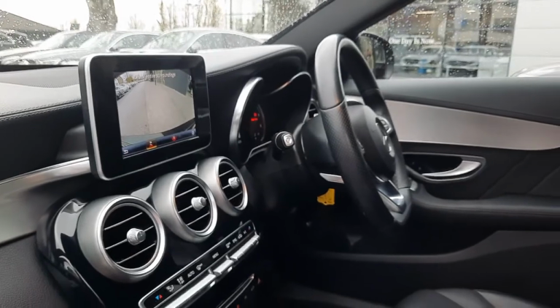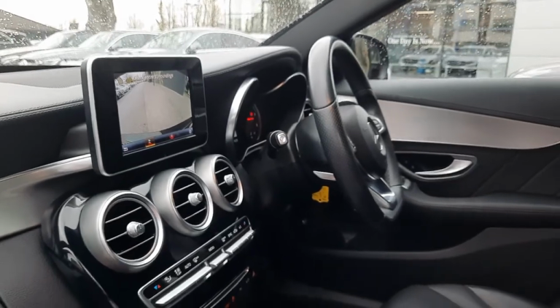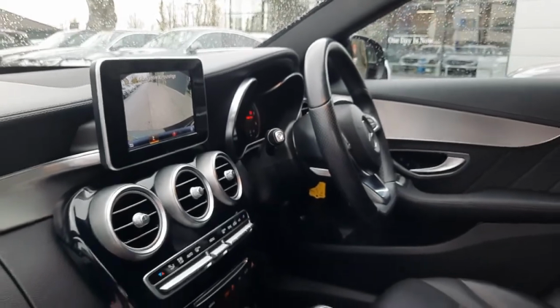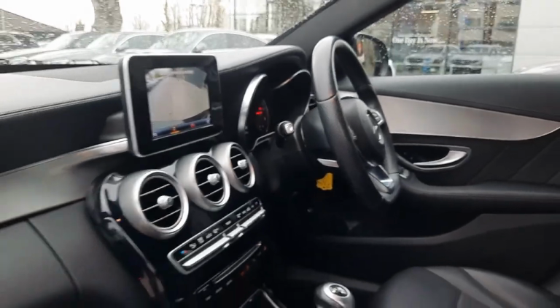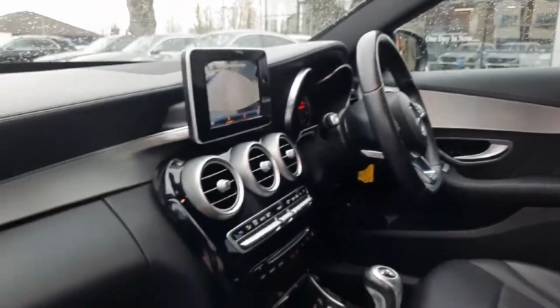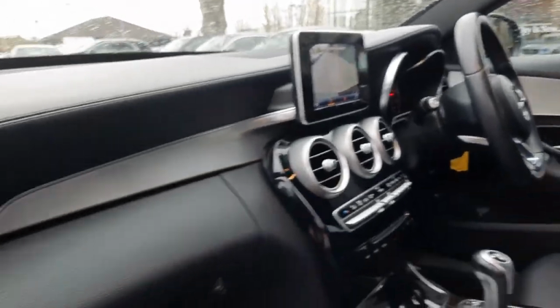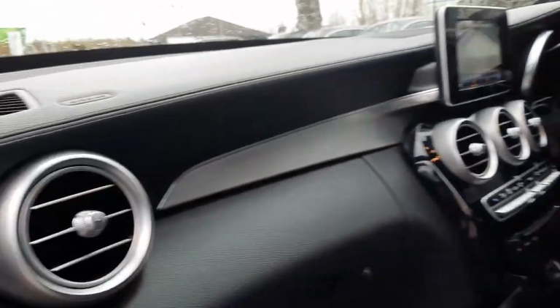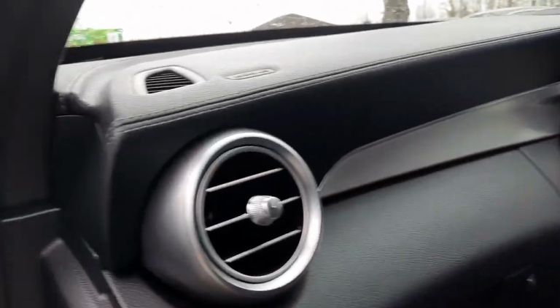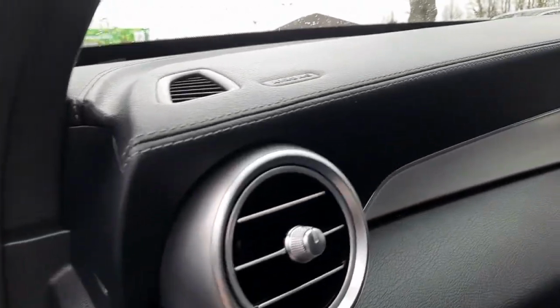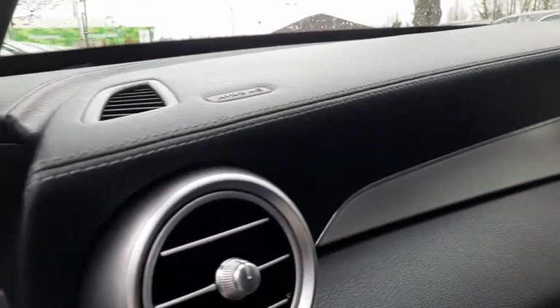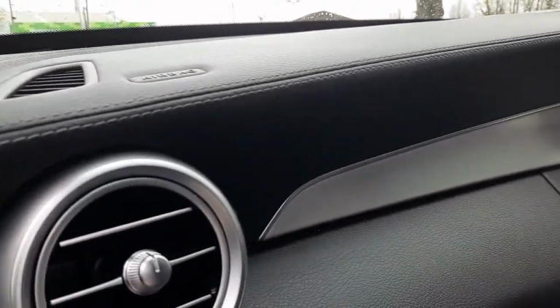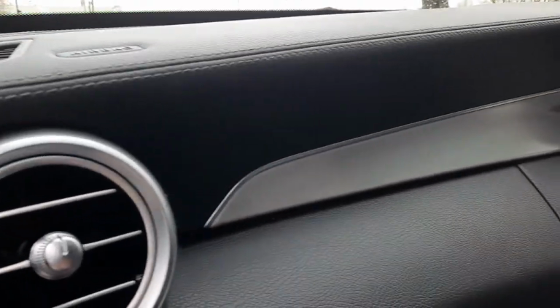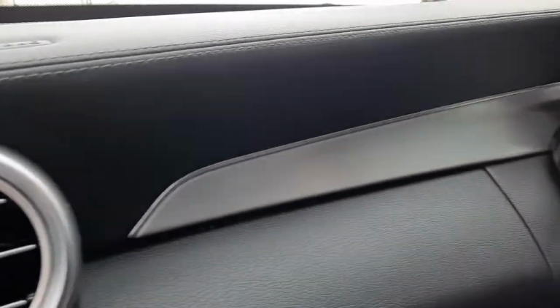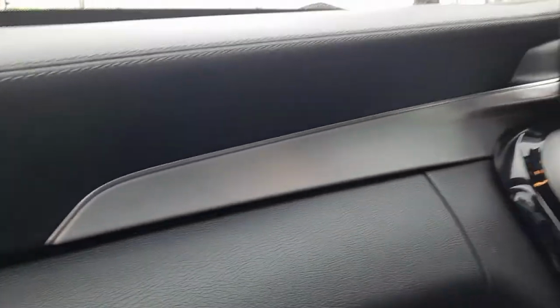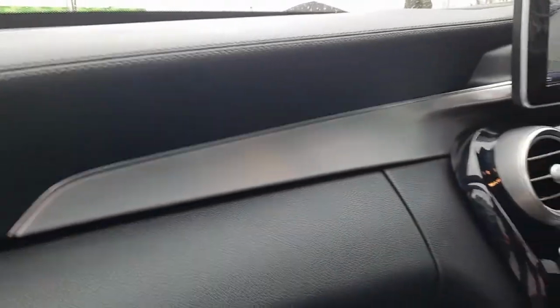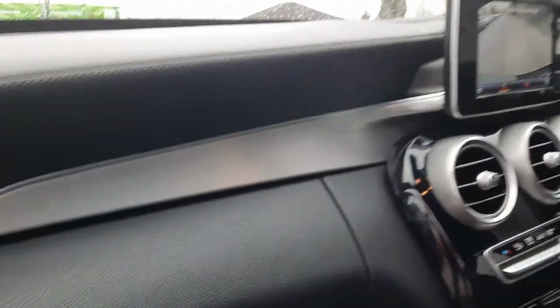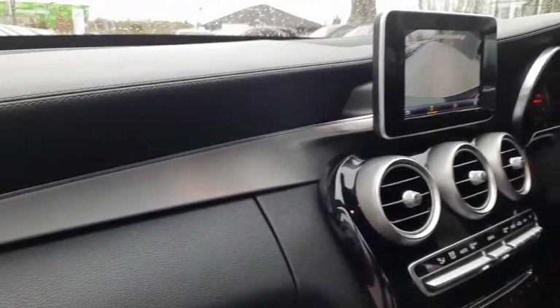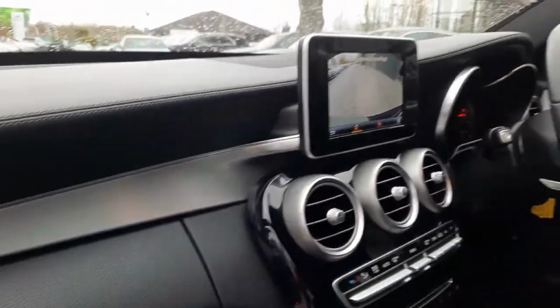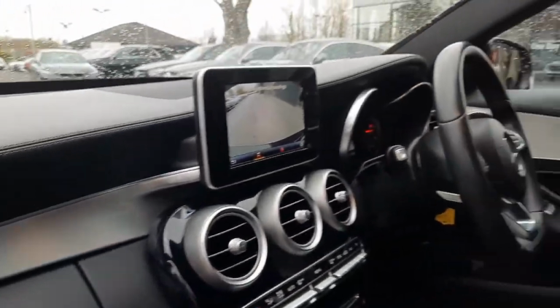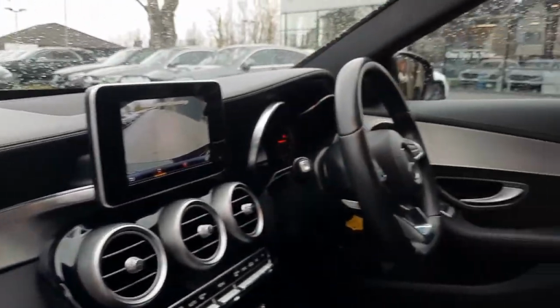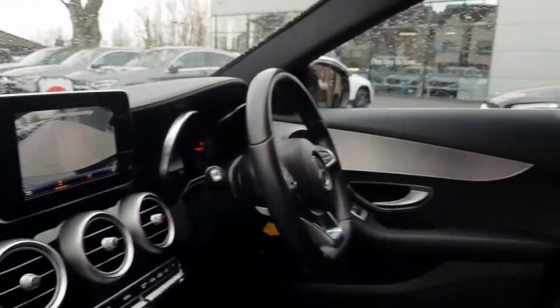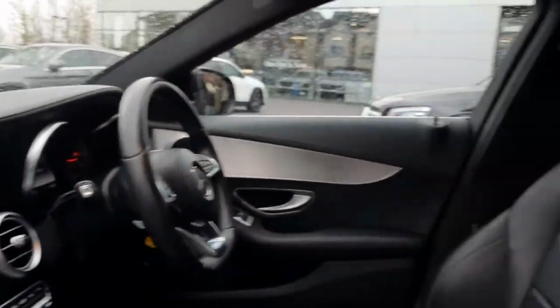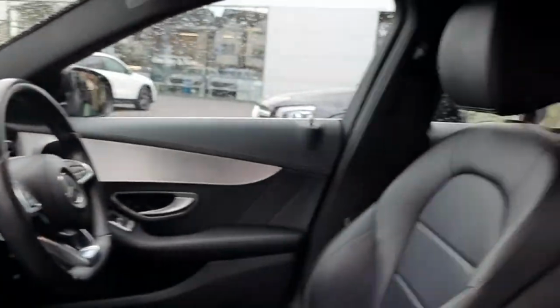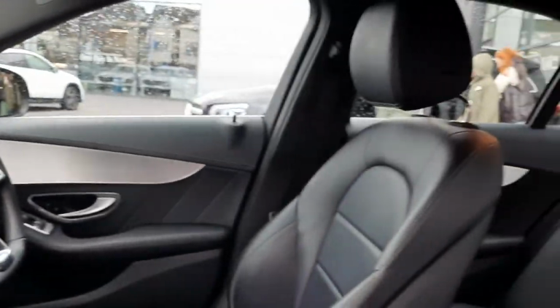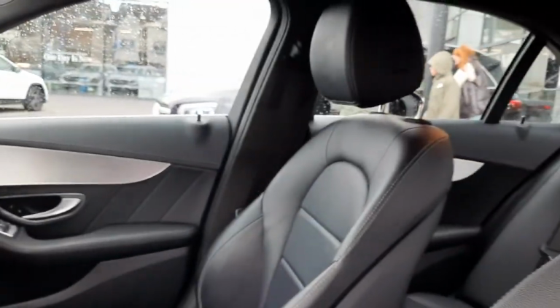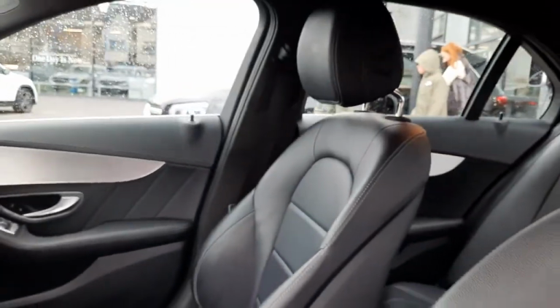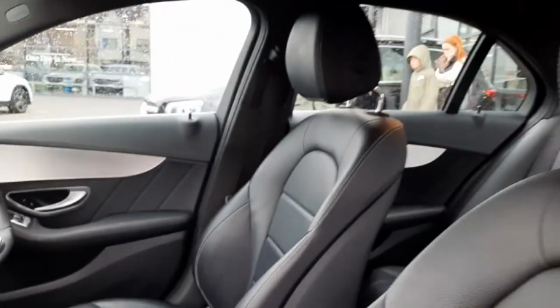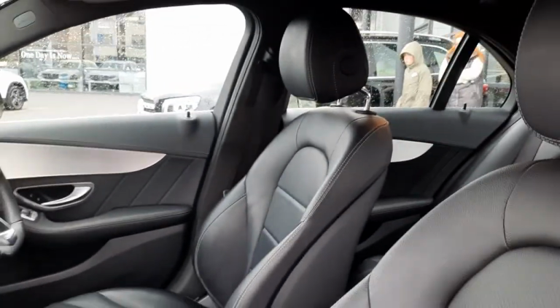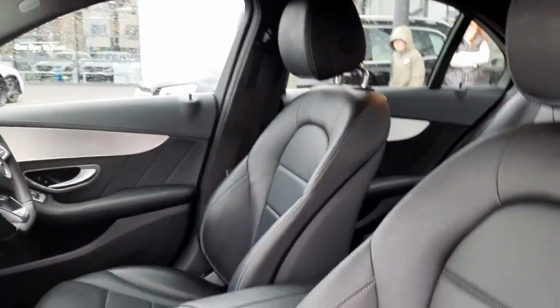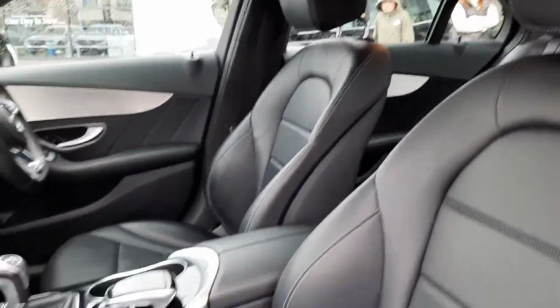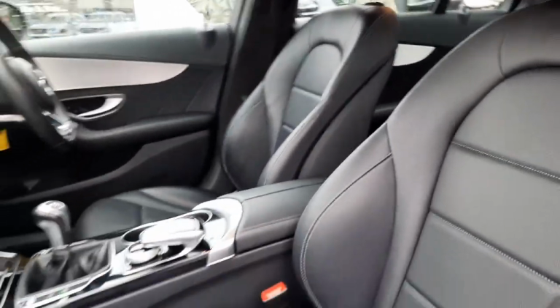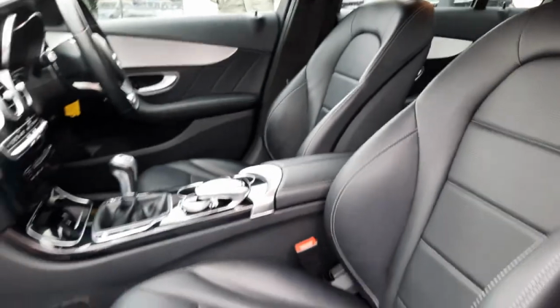Folks, inside this vehicle is finished with a leather-bound dash, chrome trim, and it's also finished with black leather interior.